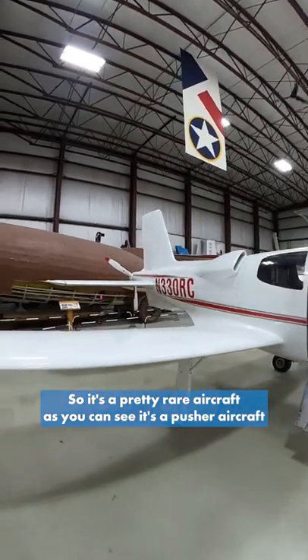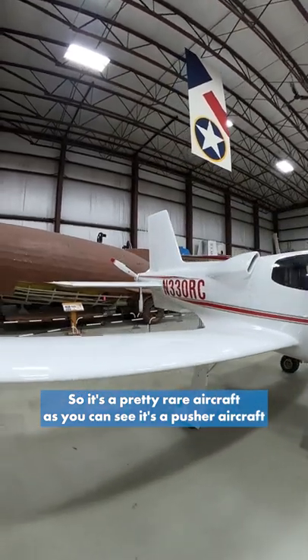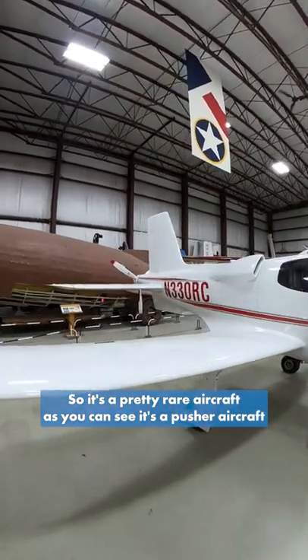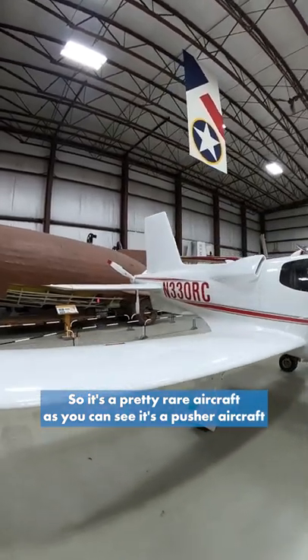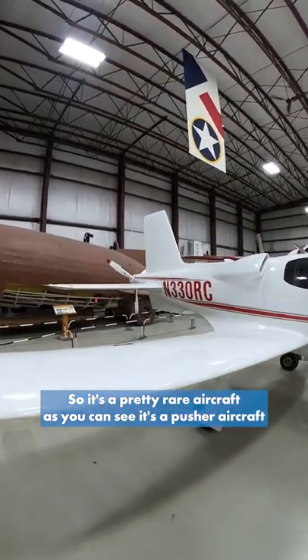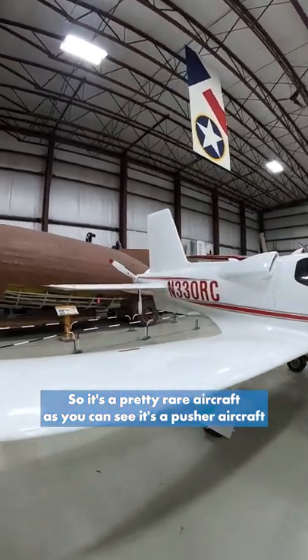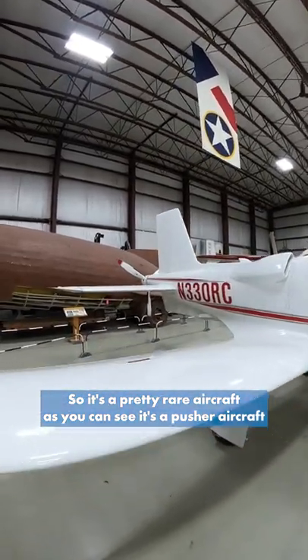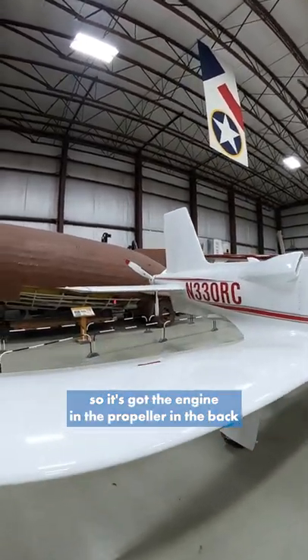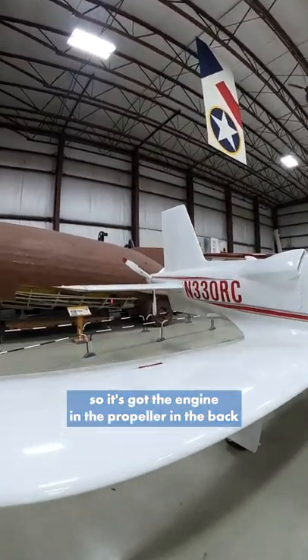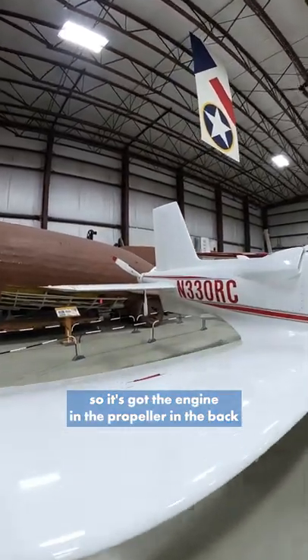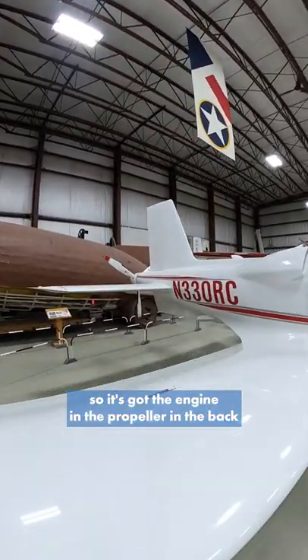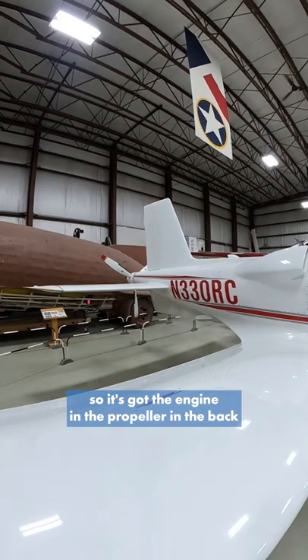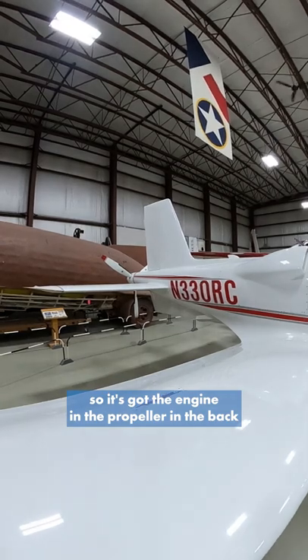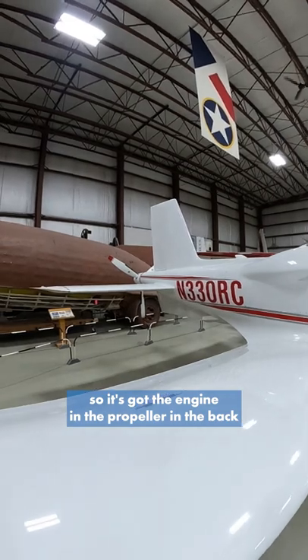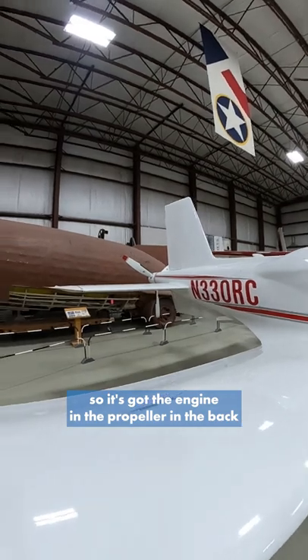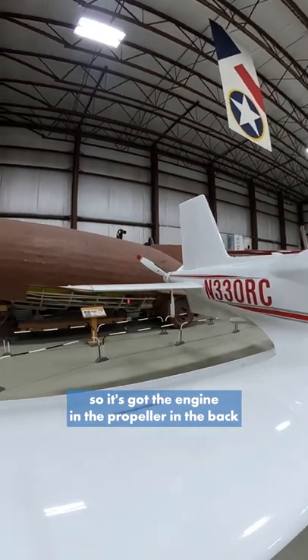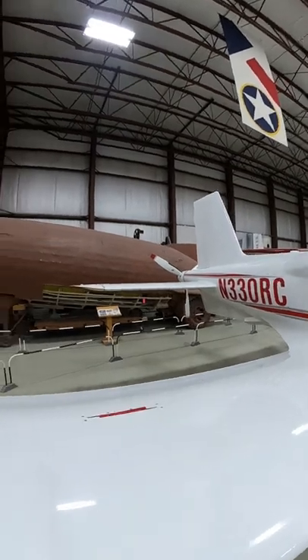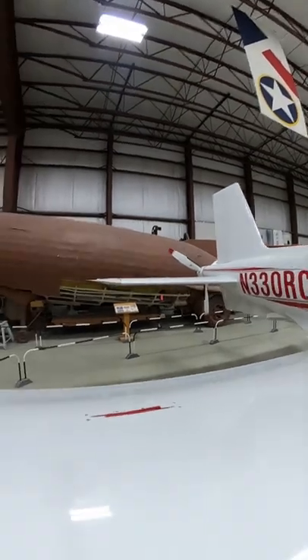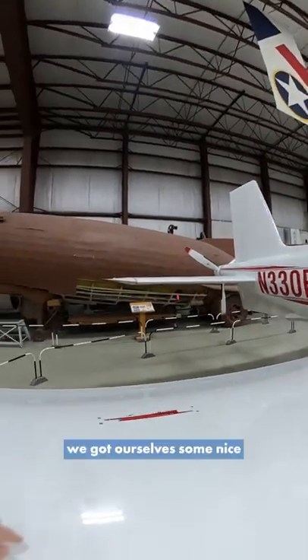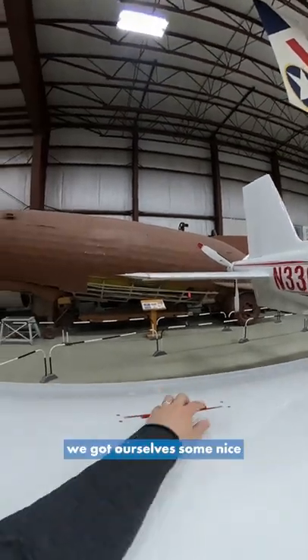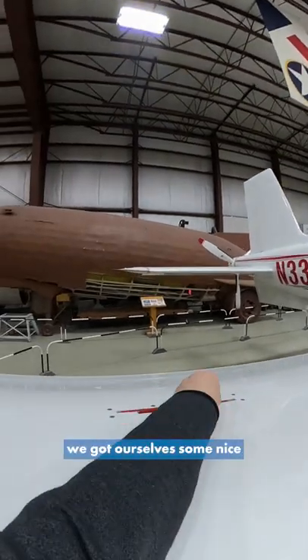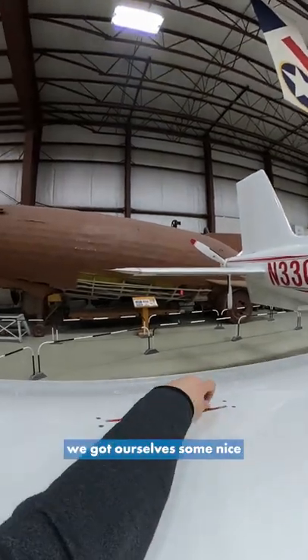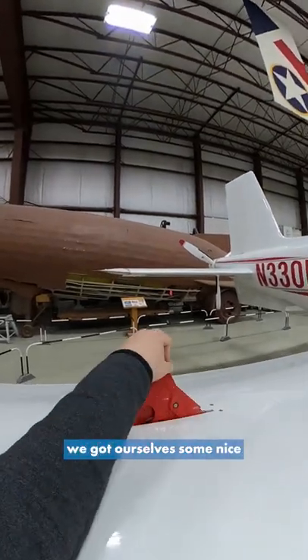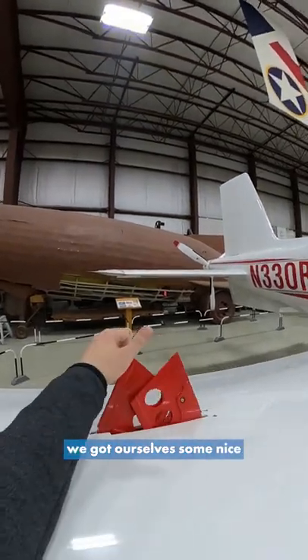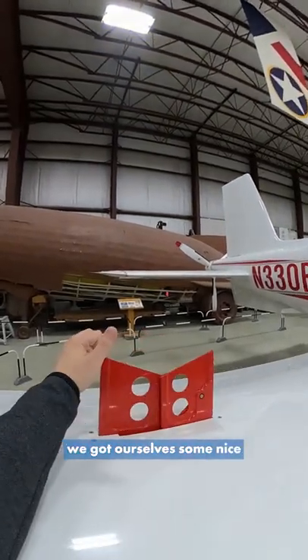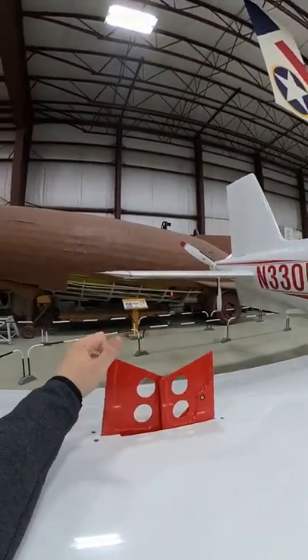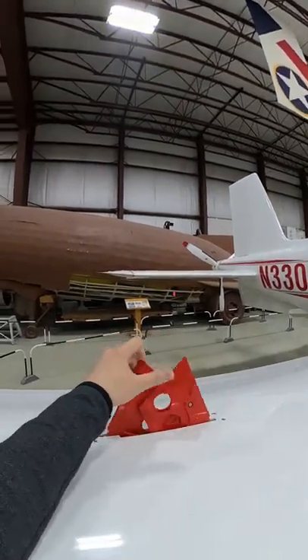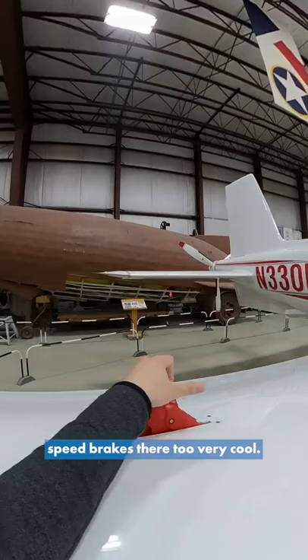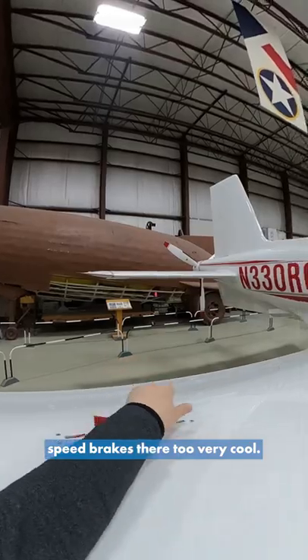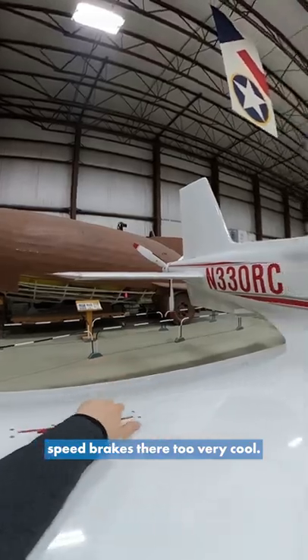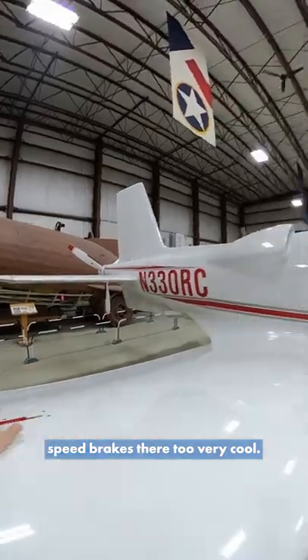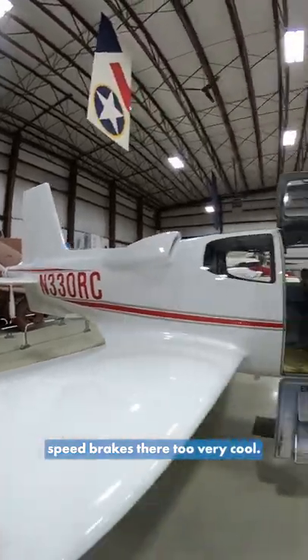As you can see, it's a pusher aircraft, so it's got the engine and the propeller in the back. We got ourselves some nice speed brakes there too. Very cool.